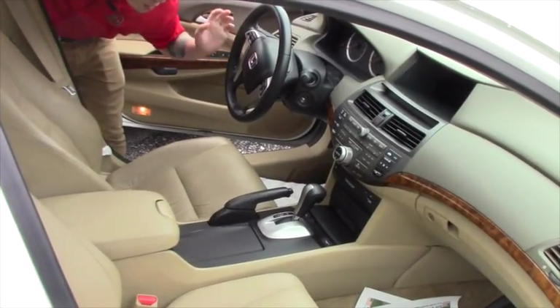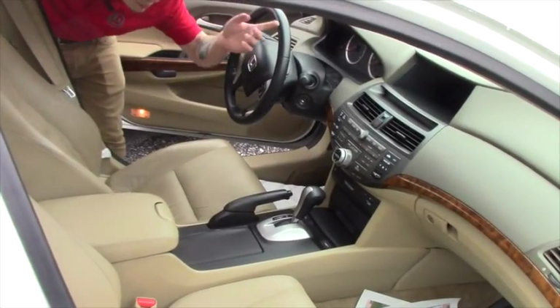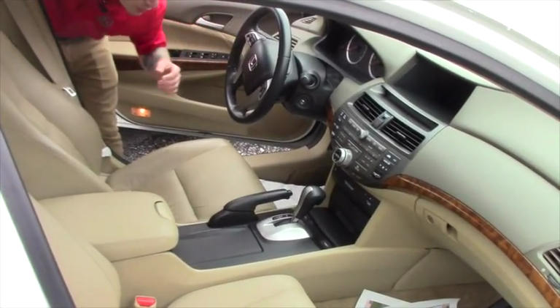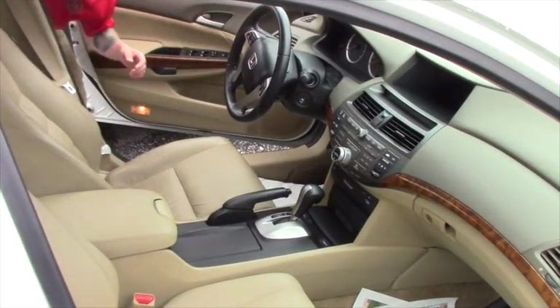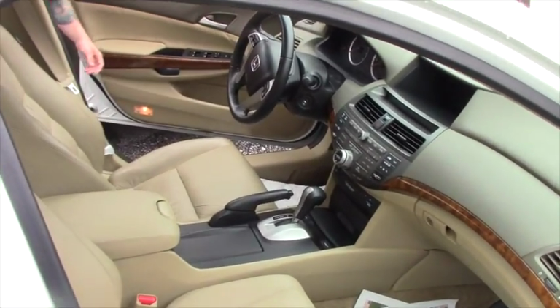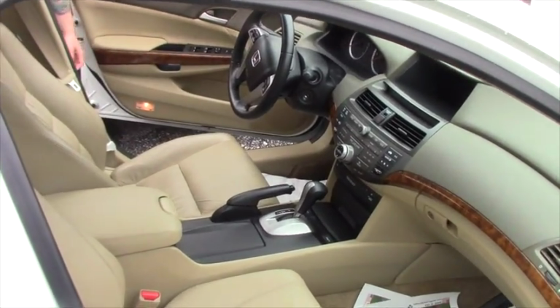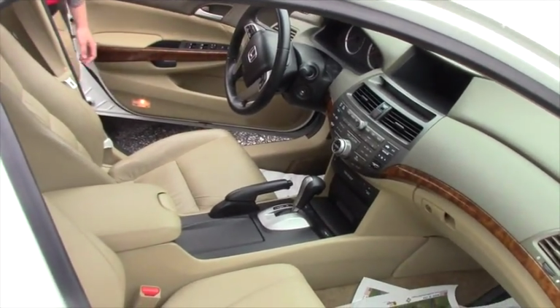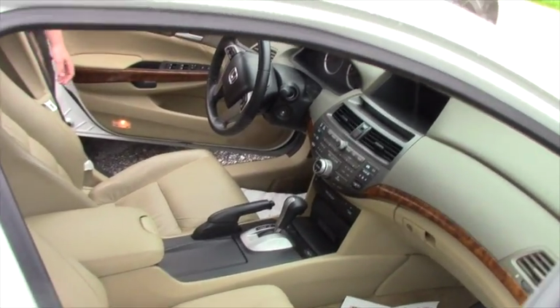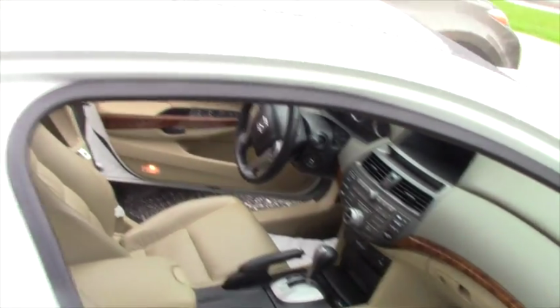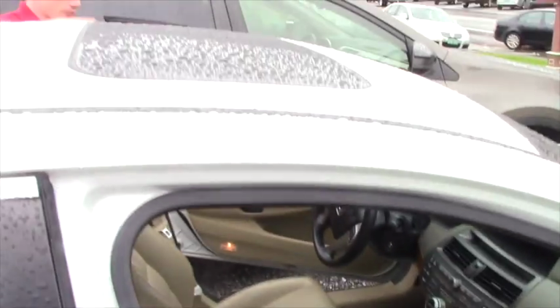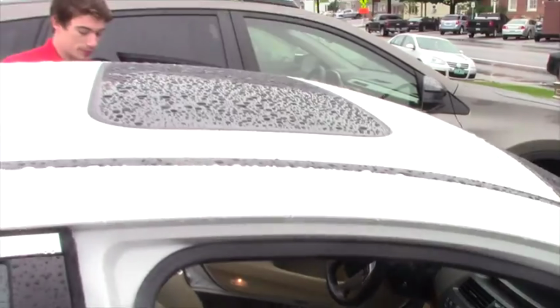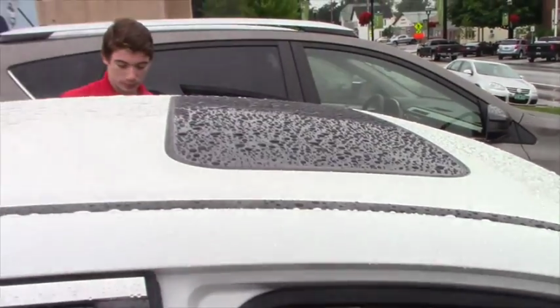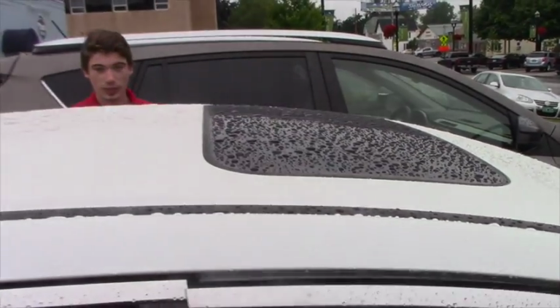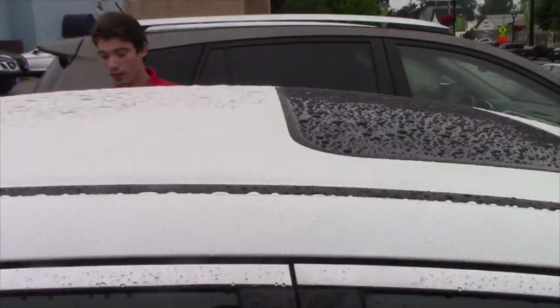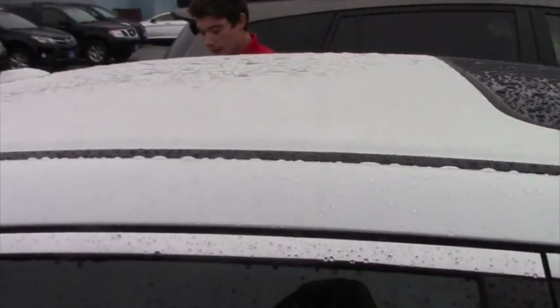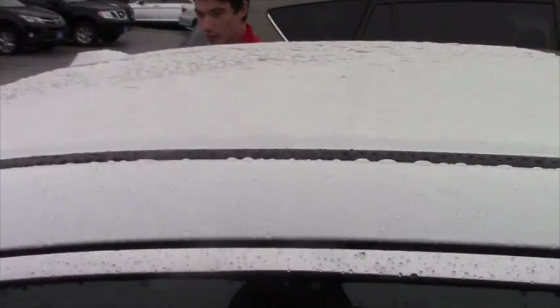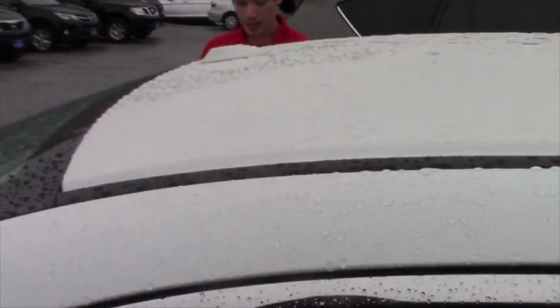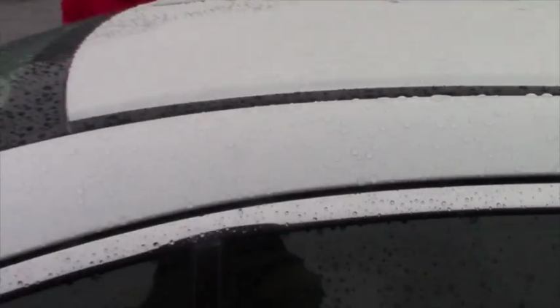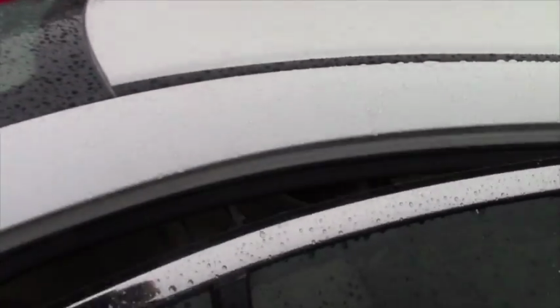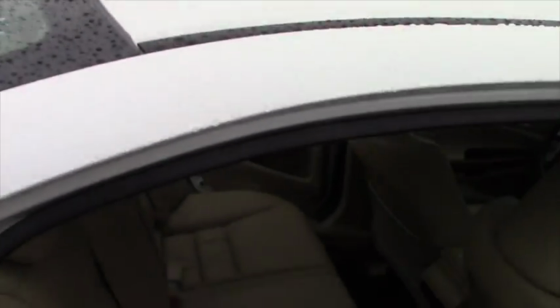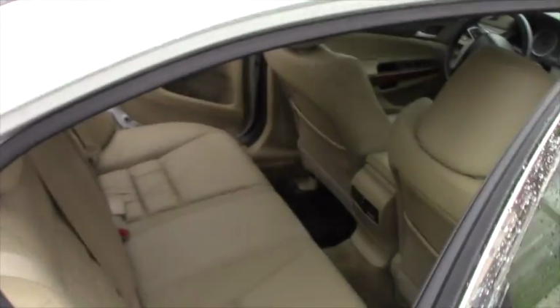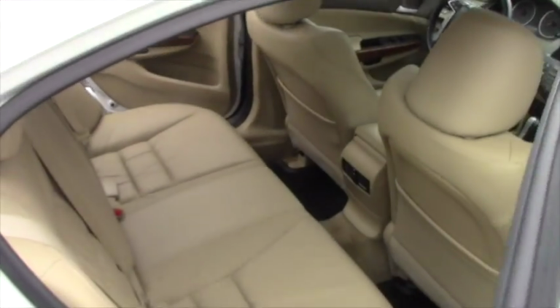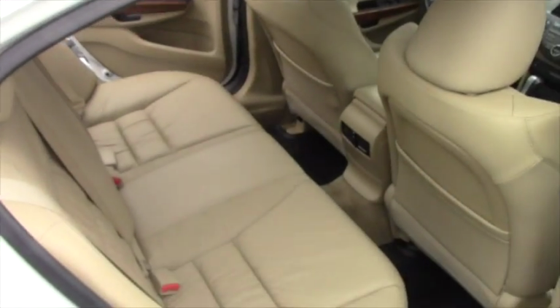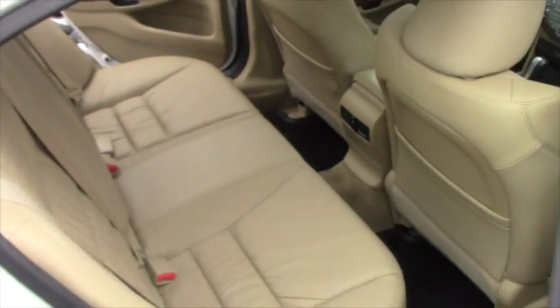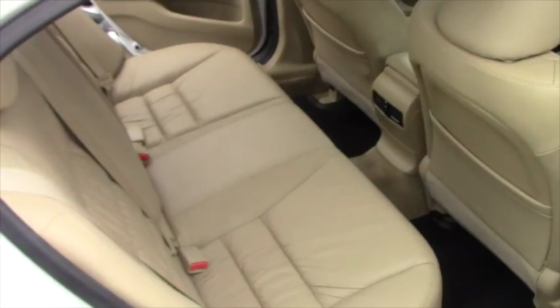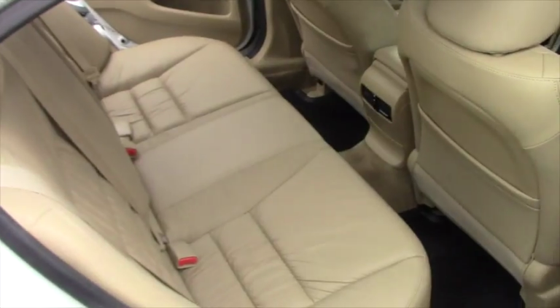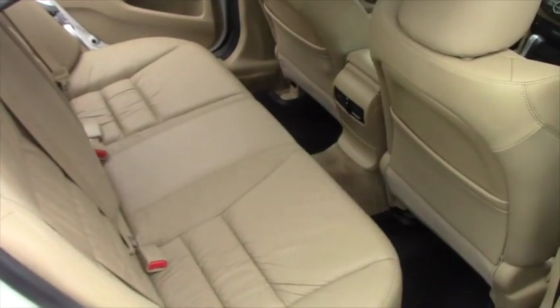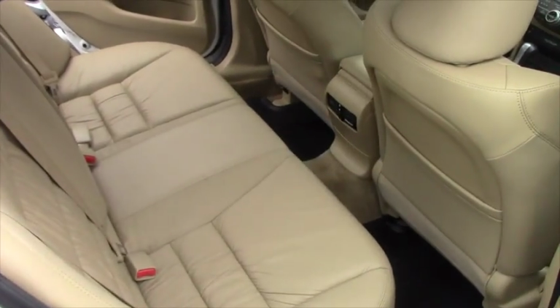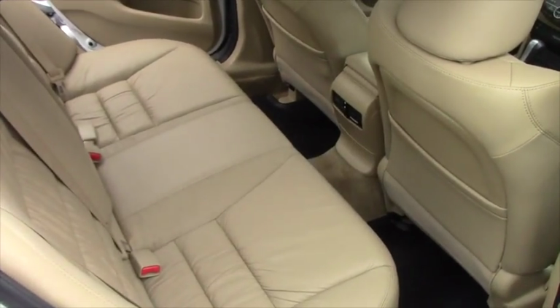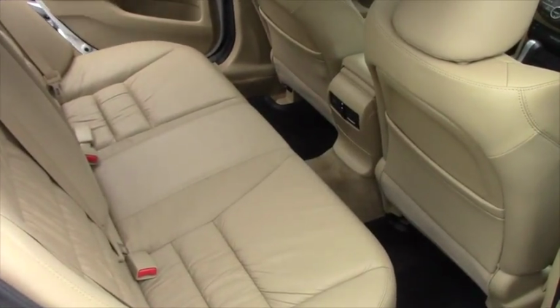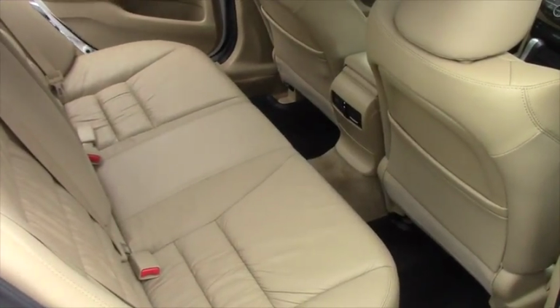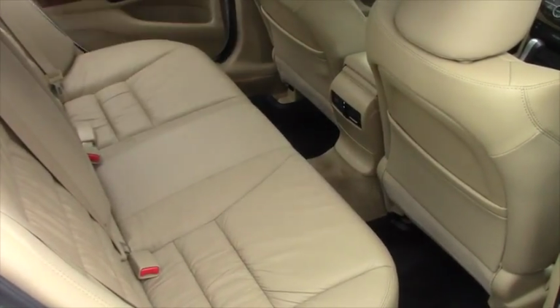We have a beautiful screen display. We have this power sunroof. Take a look in the back seat — get an idea how much space you have back here. It's nice and clean too. We have the all-weather mats all through the vehicle.